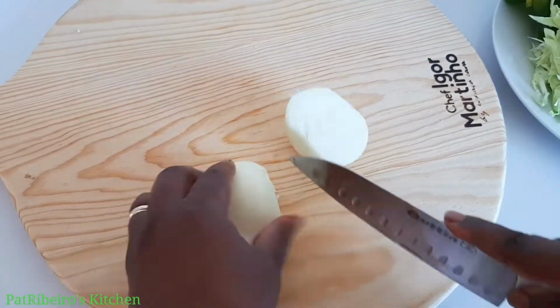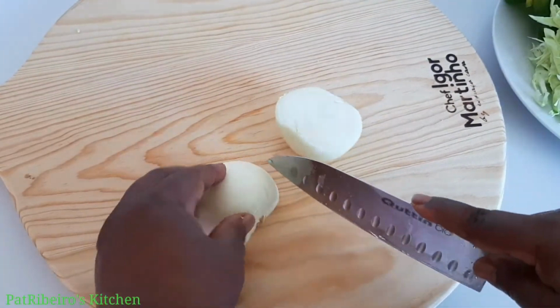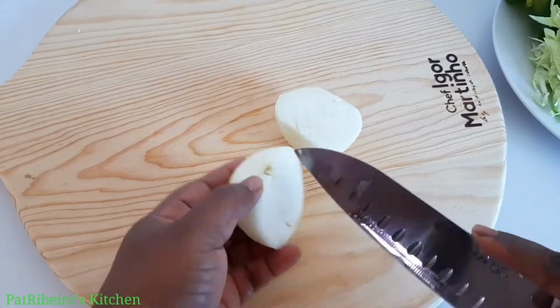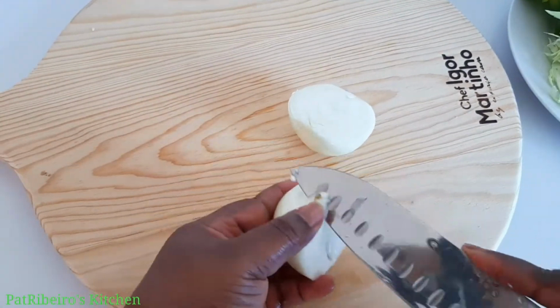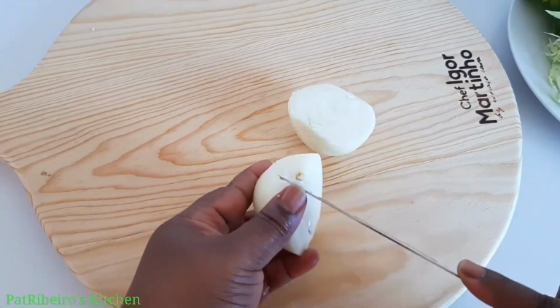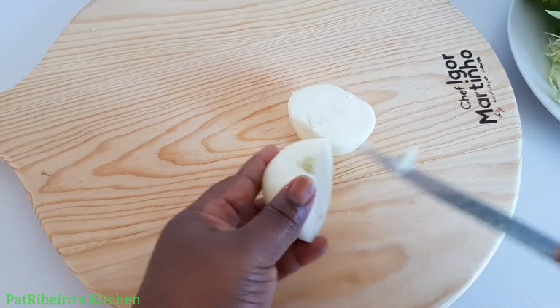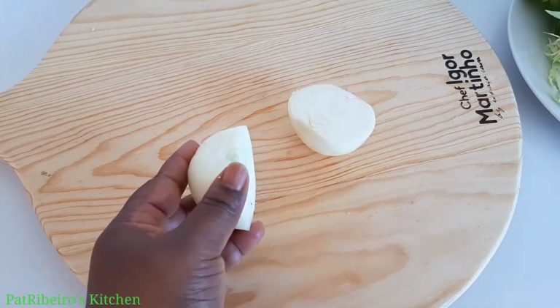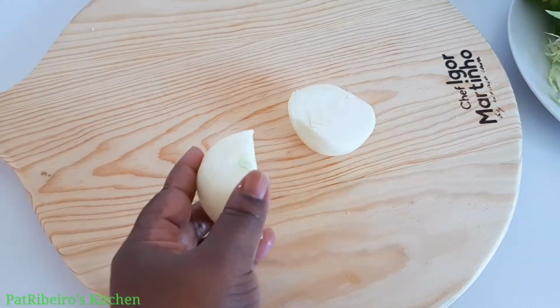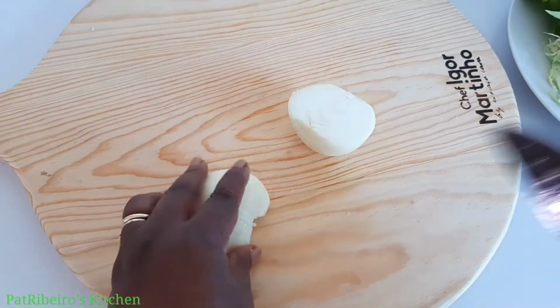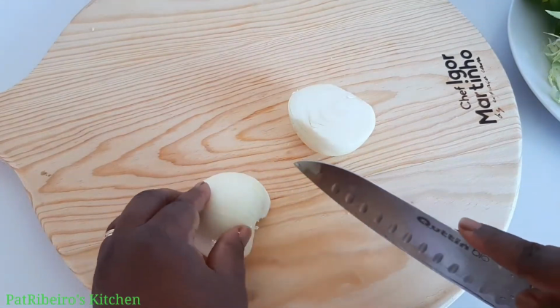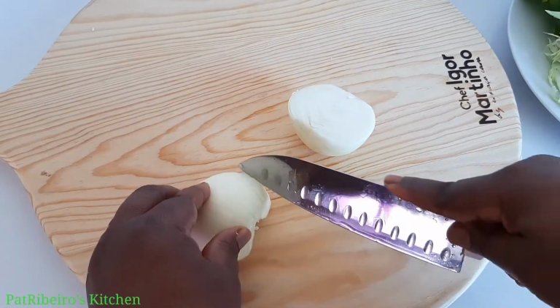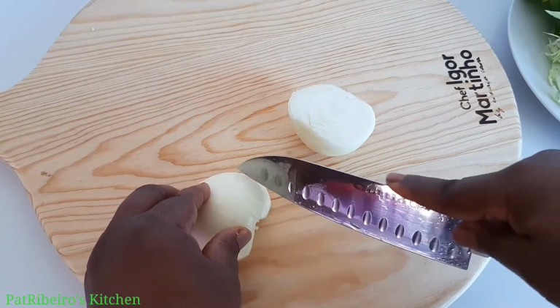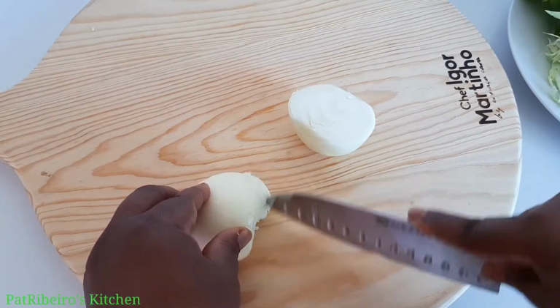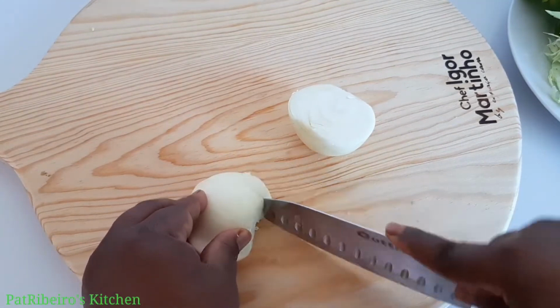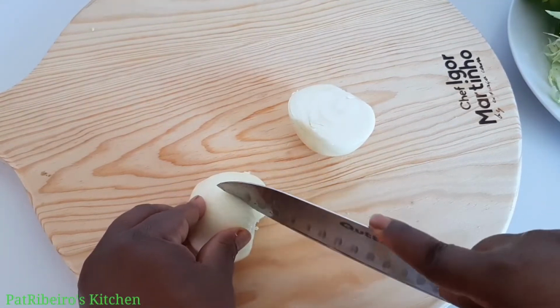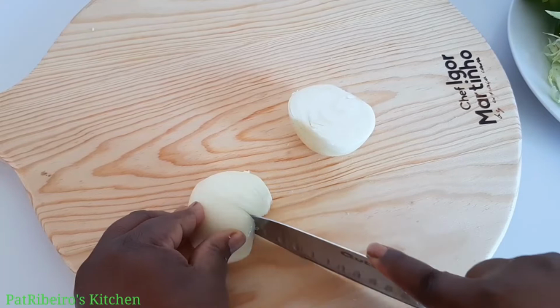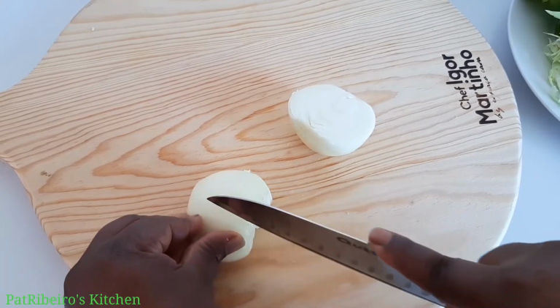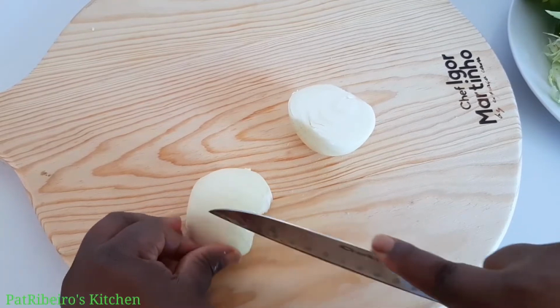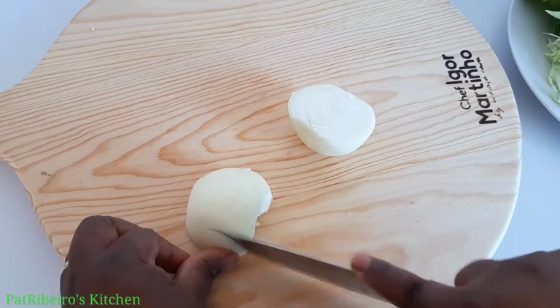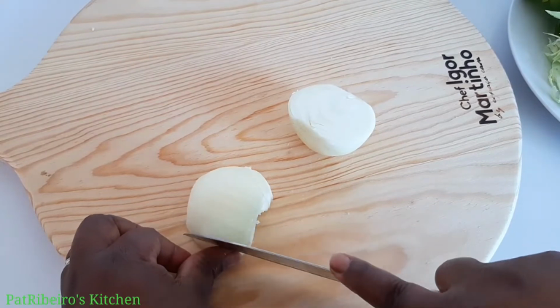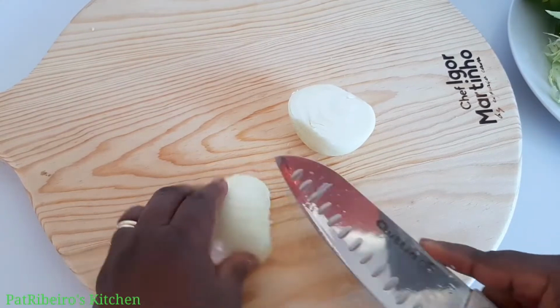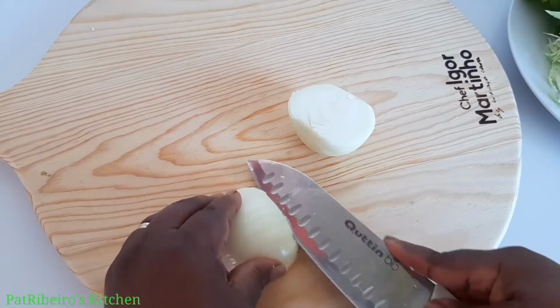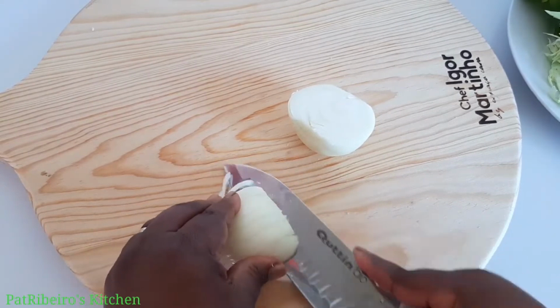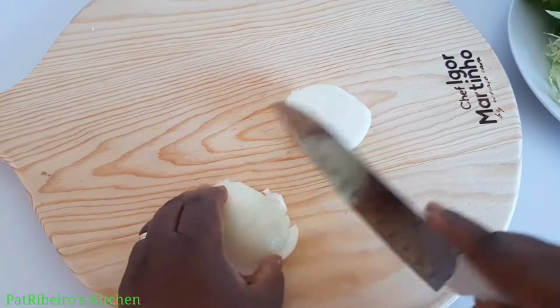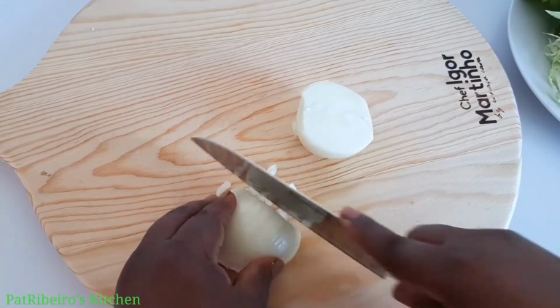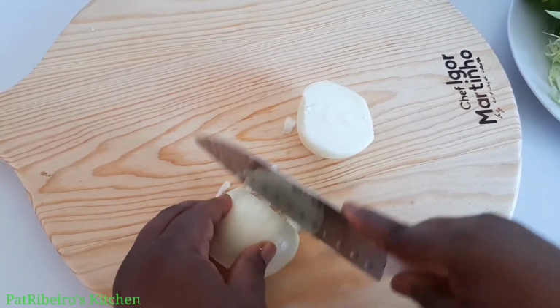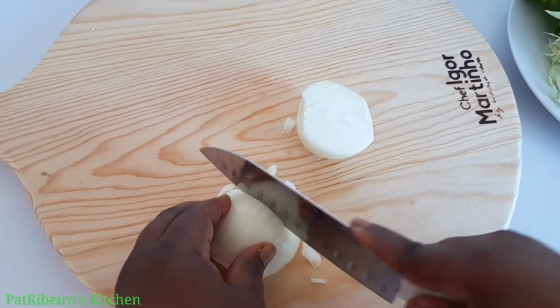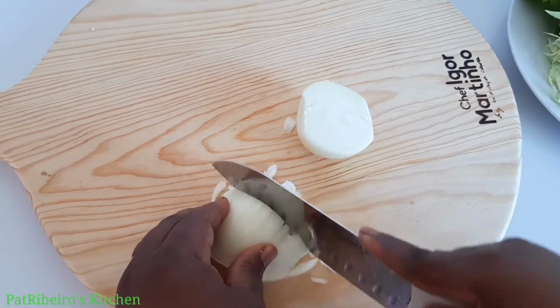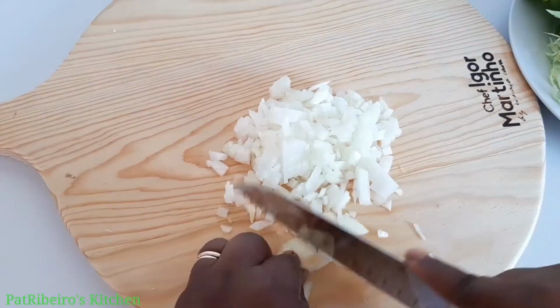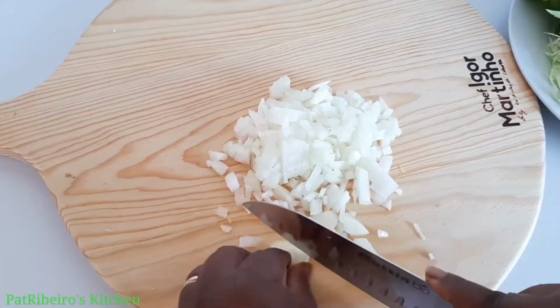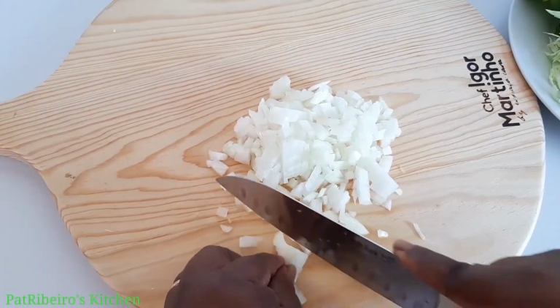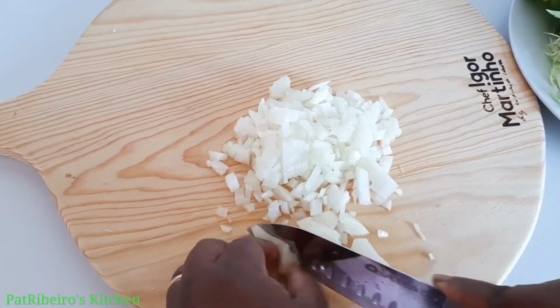After that, I'm going to chop my onions, chopping them into very, very tiny pieces. After chopping the onion, I'll be chopping the green pepper also.